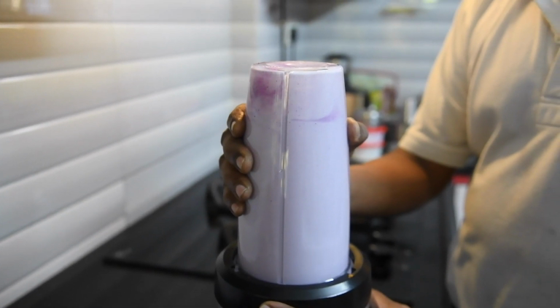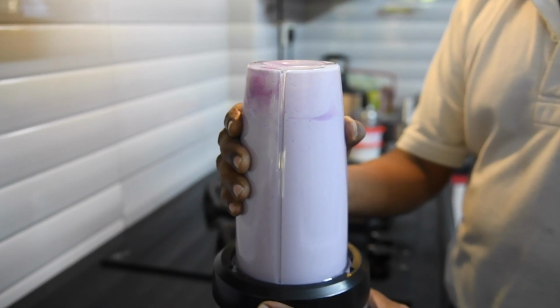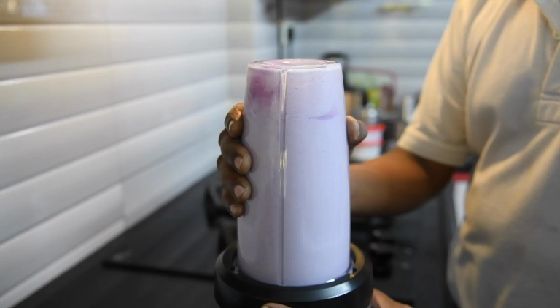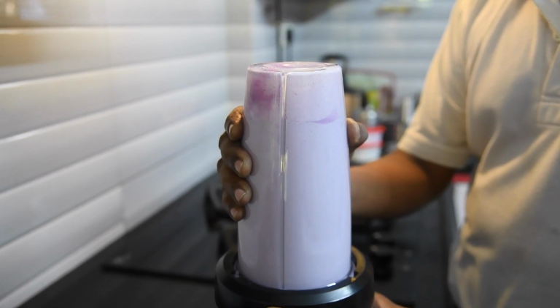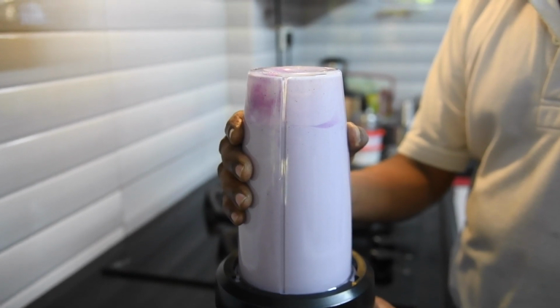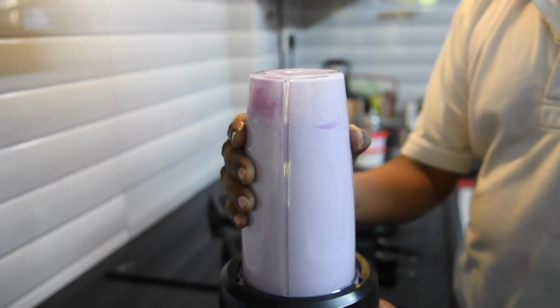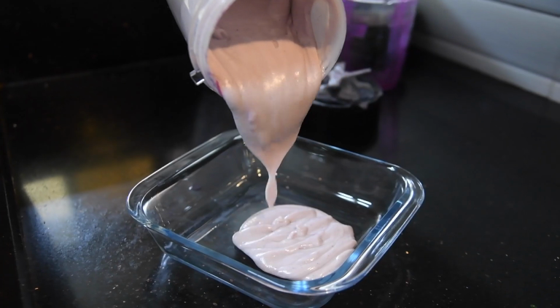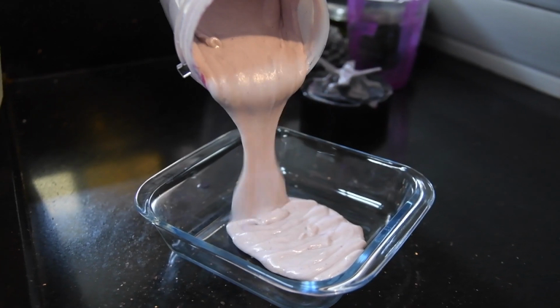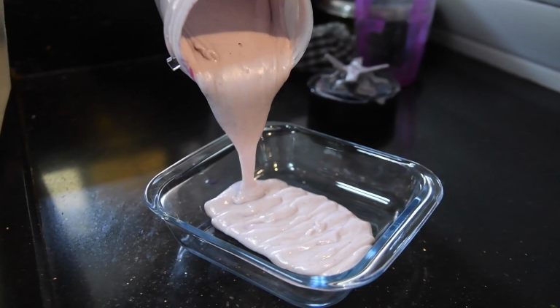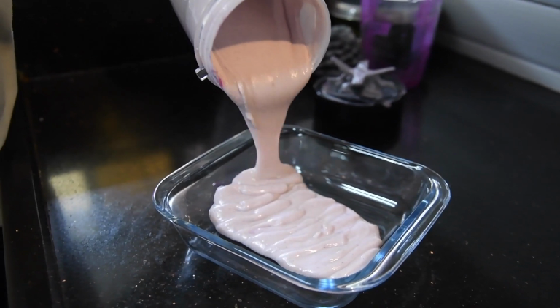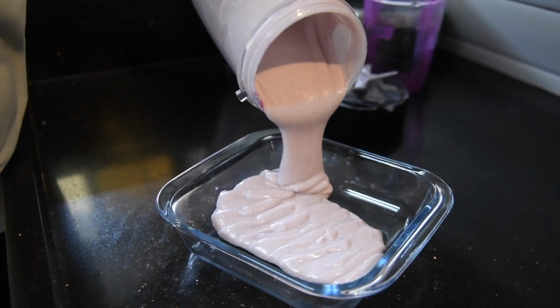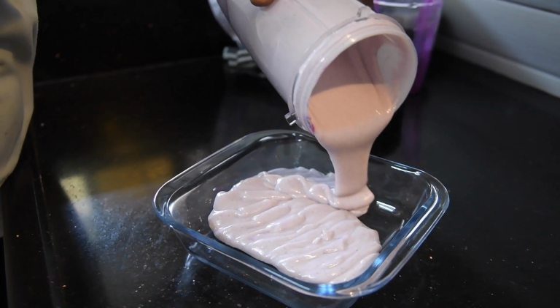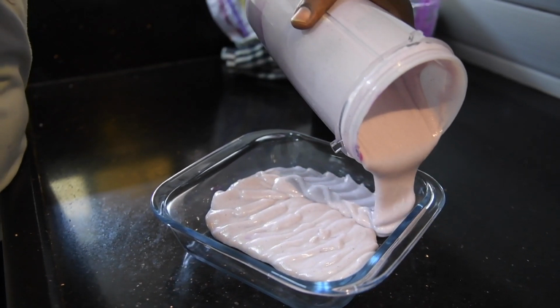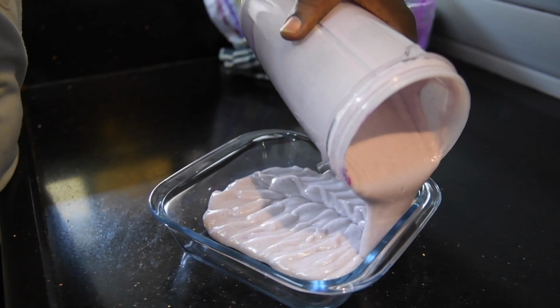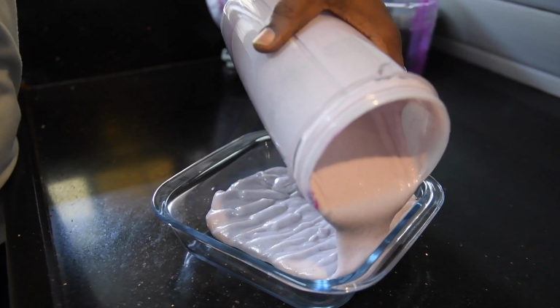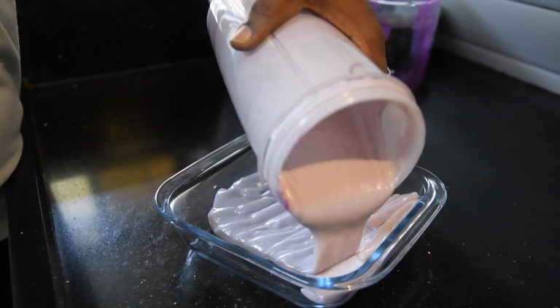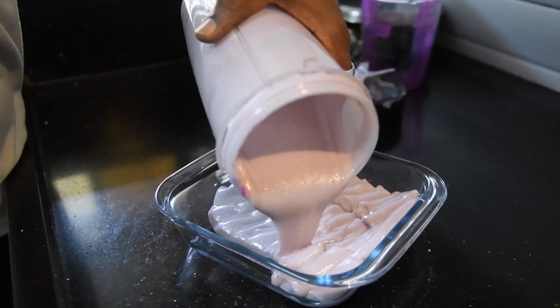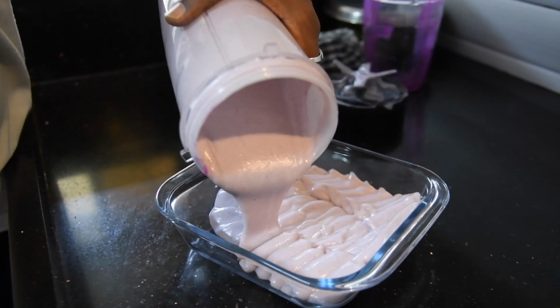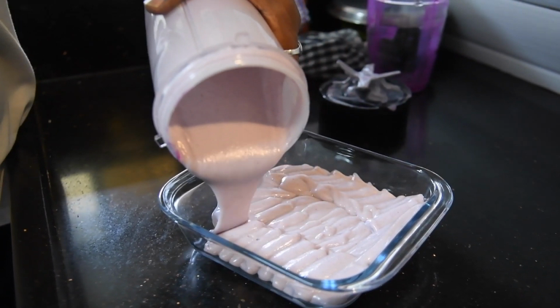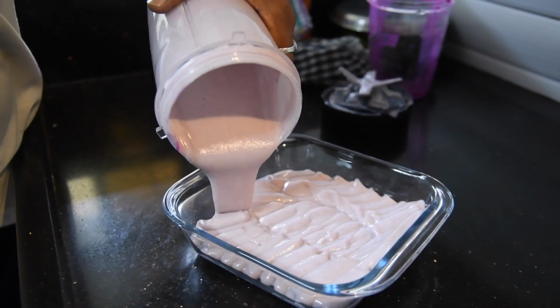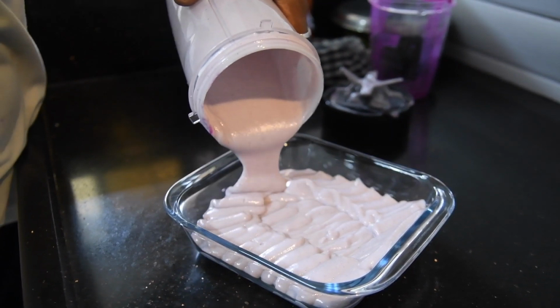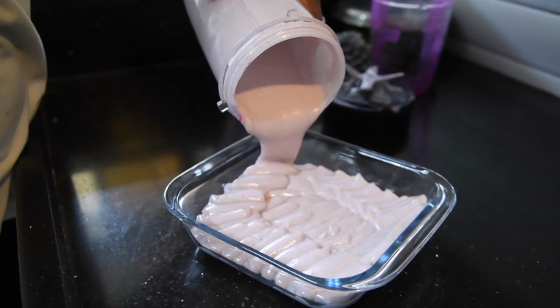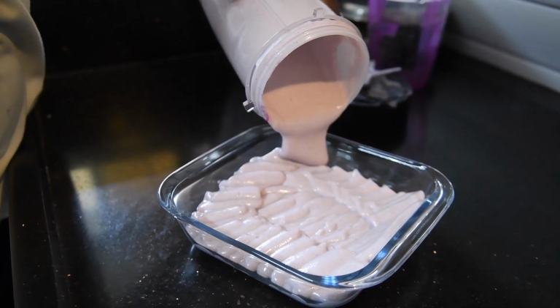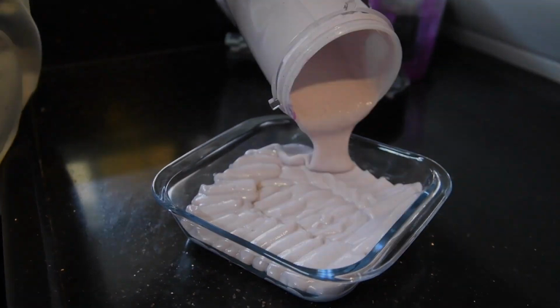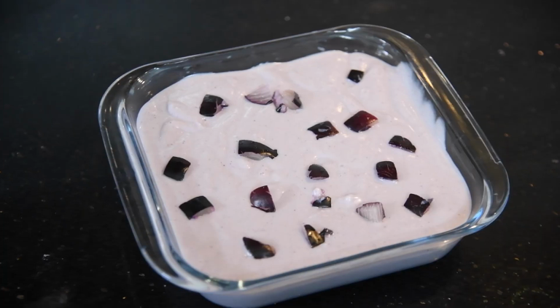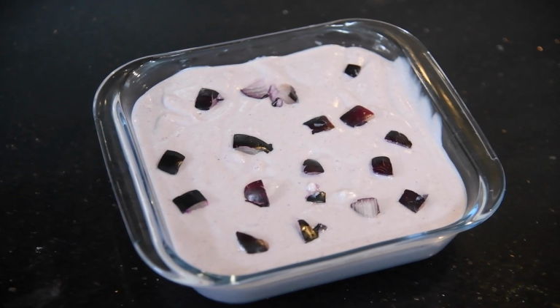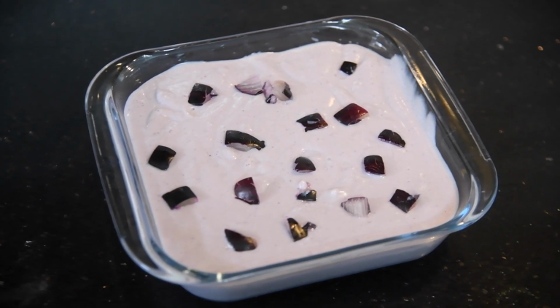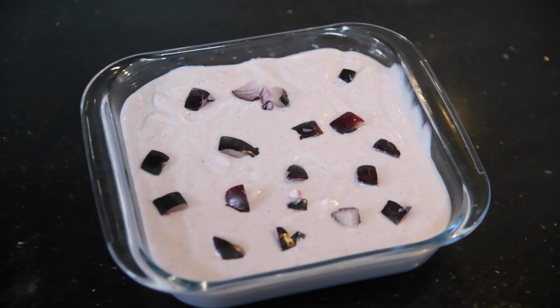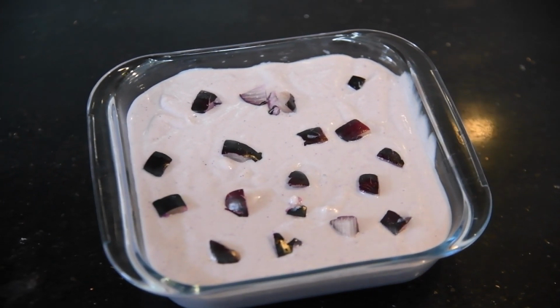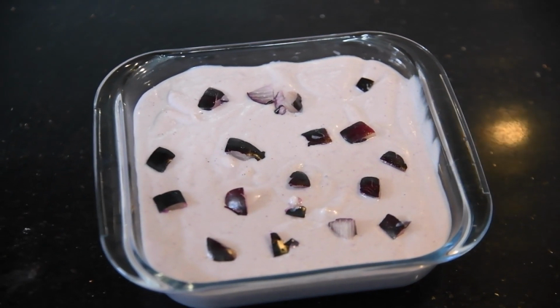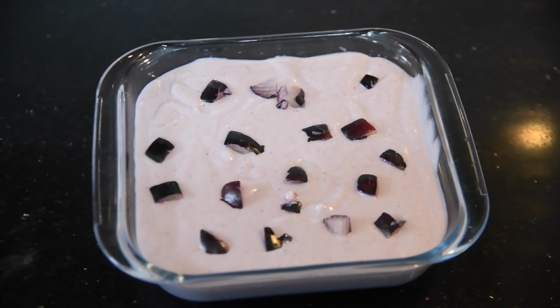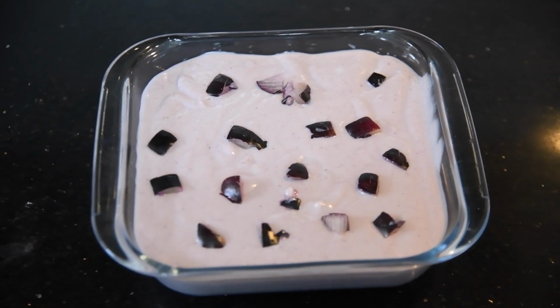Put this in a container — we have to freeze it for 7-8 hours. Top it with some jamun pieces and keep it in the fridge for 7-8 hours.